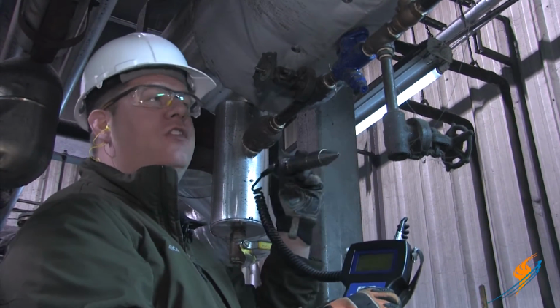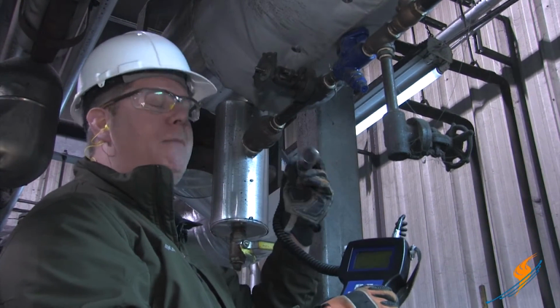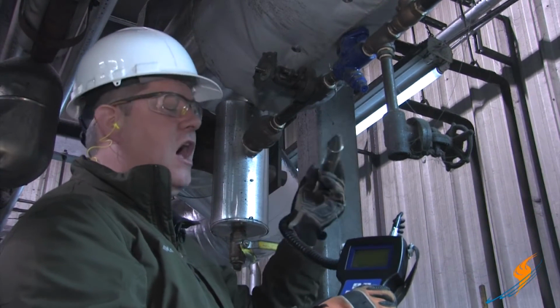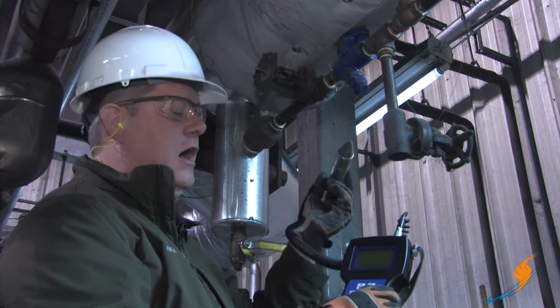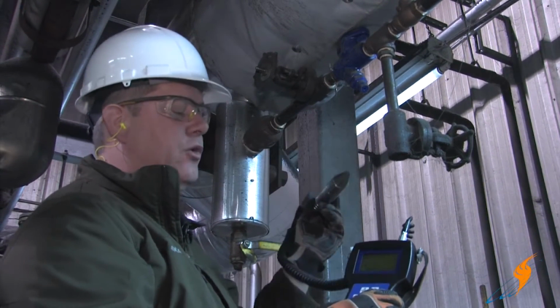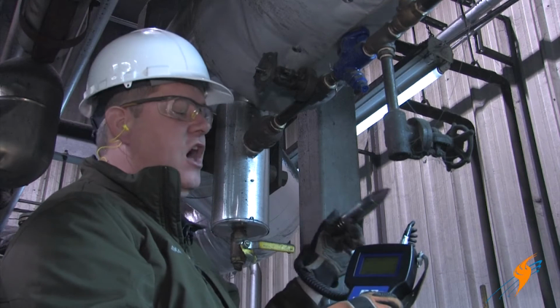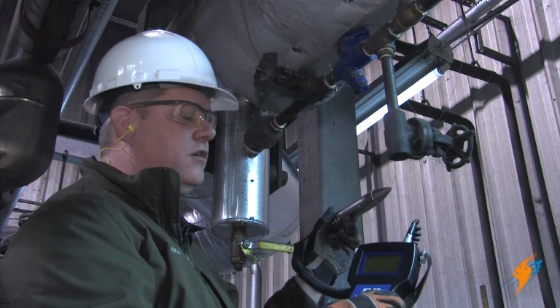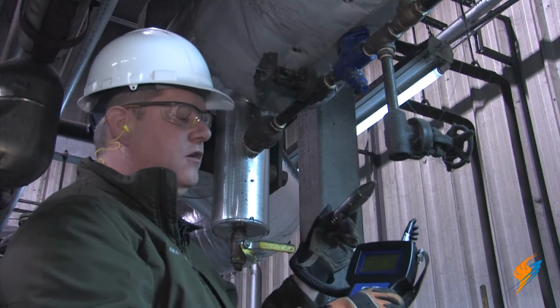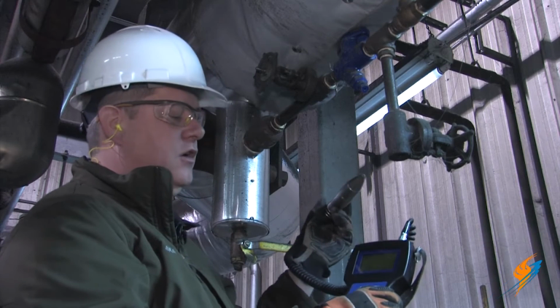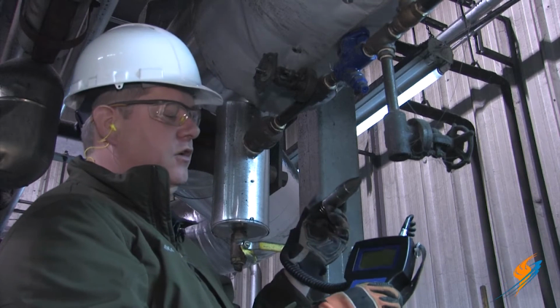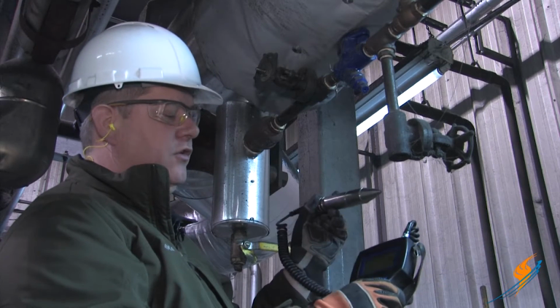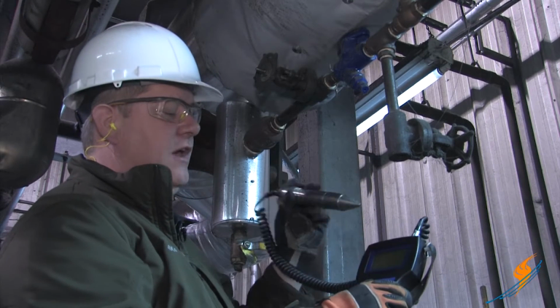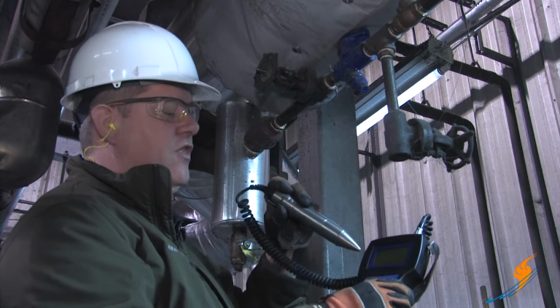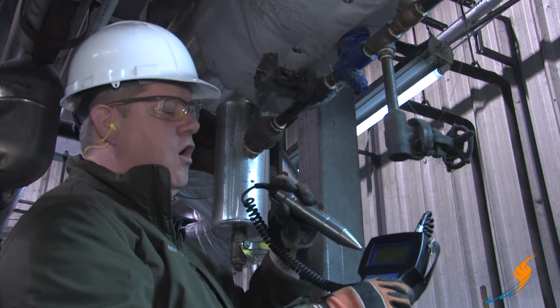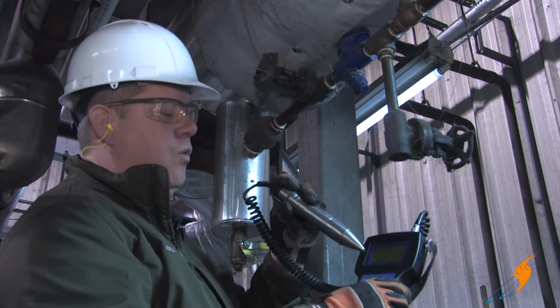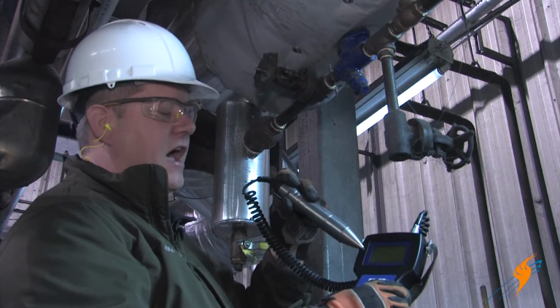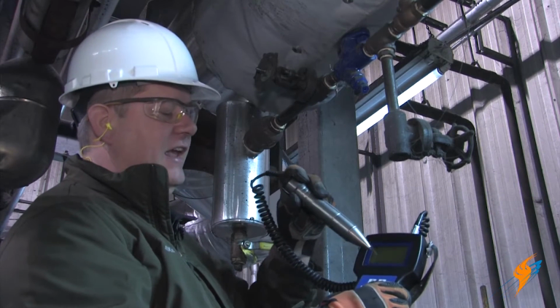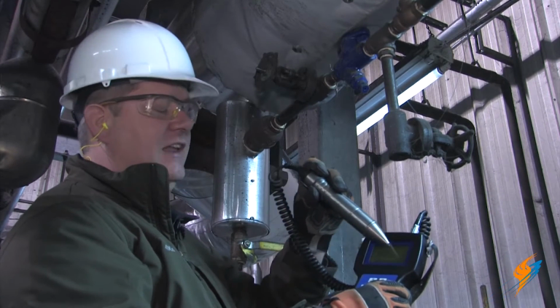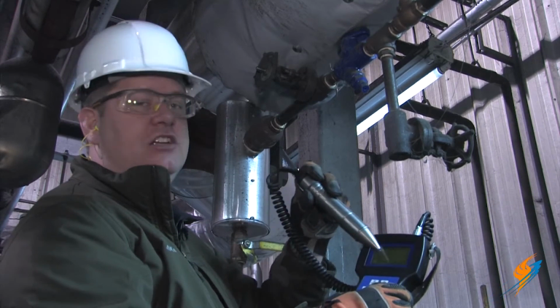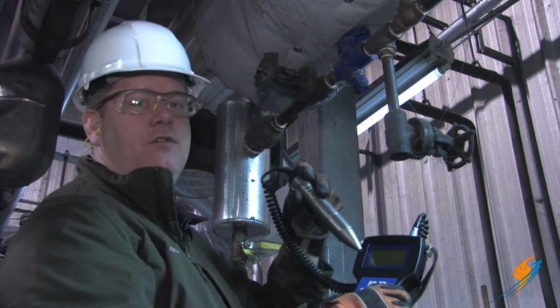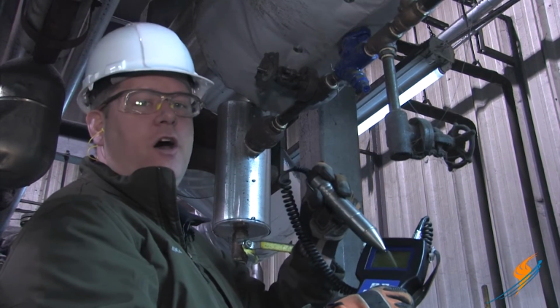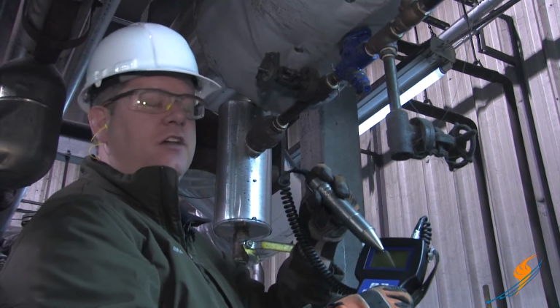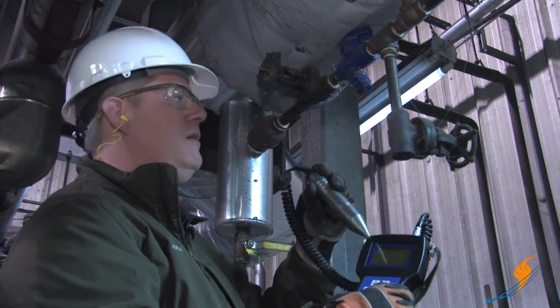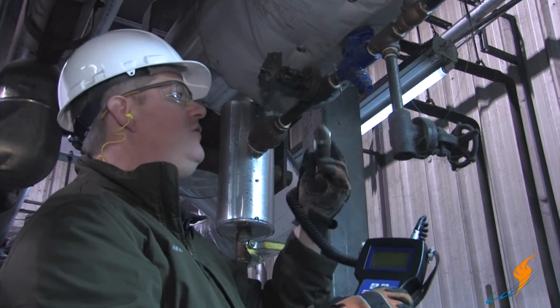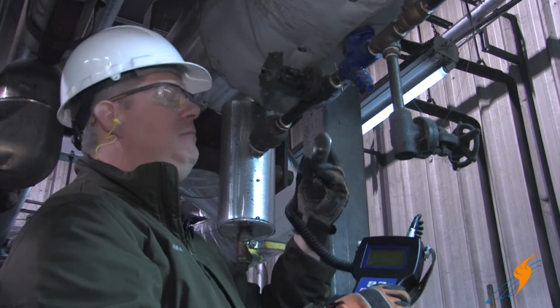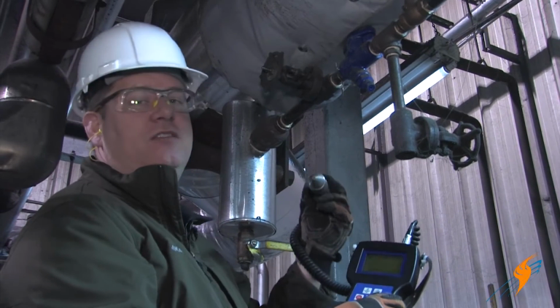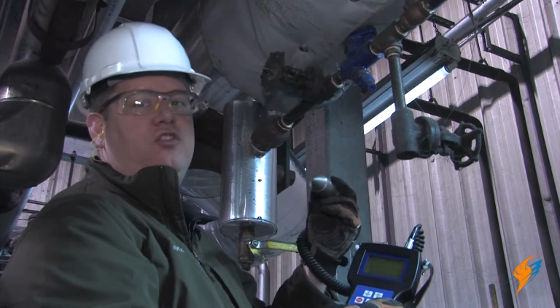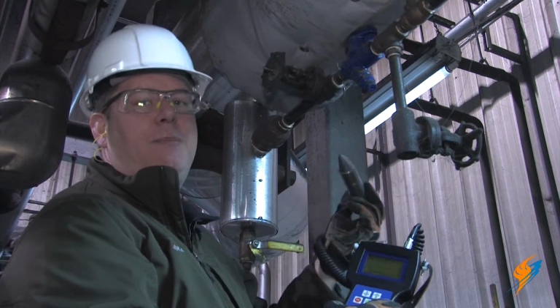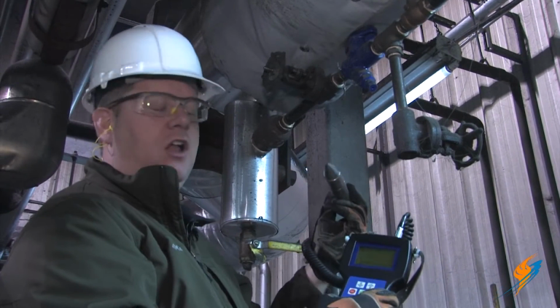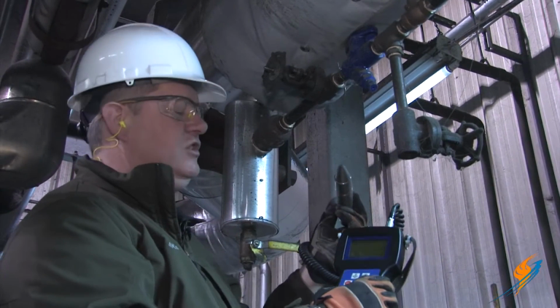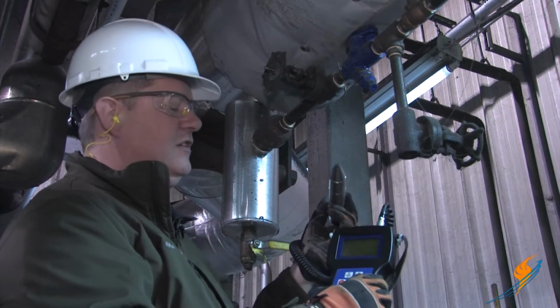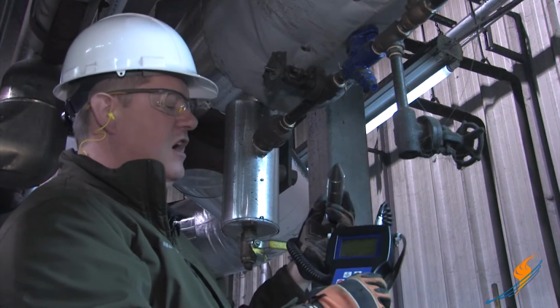It's not blocked up or clogged. So even though we're not getting an indication of noise, it basically means that the trap is closed at this time.